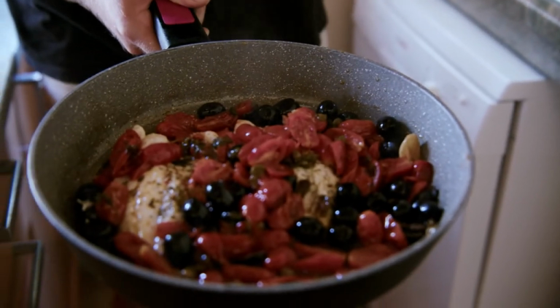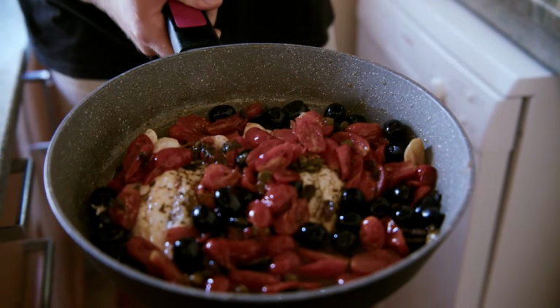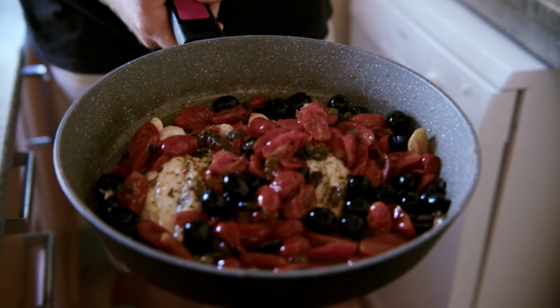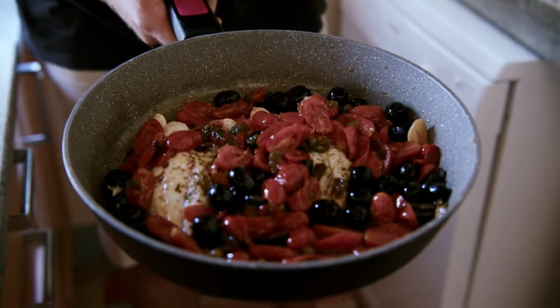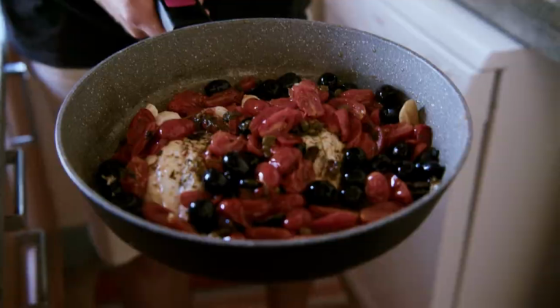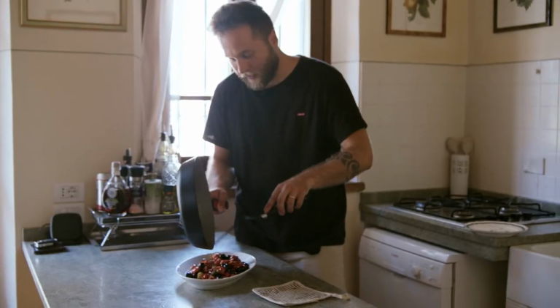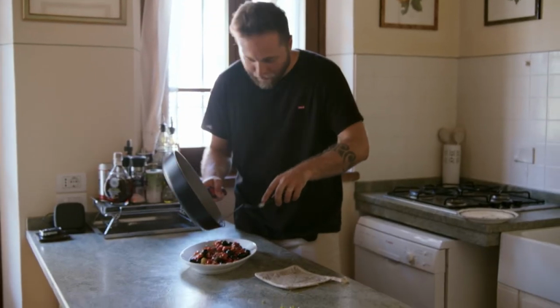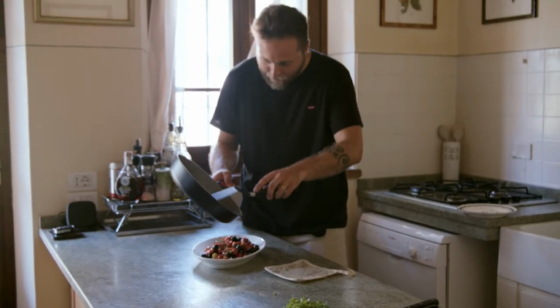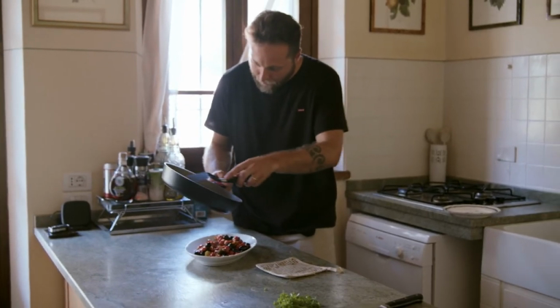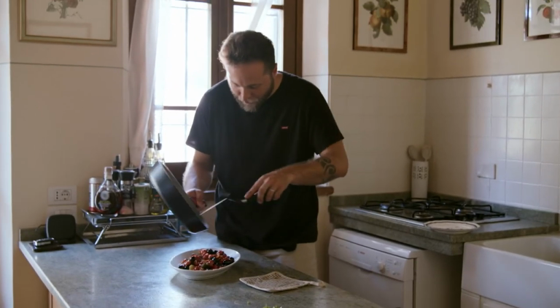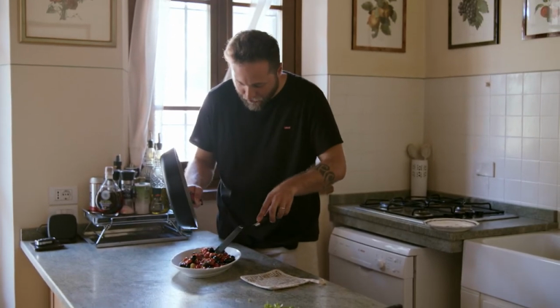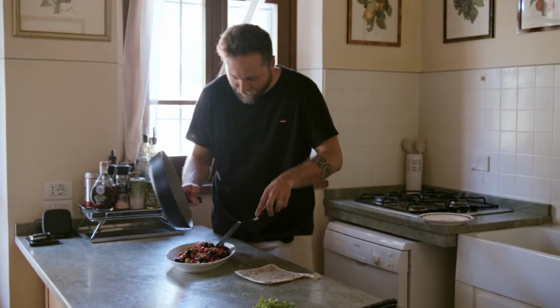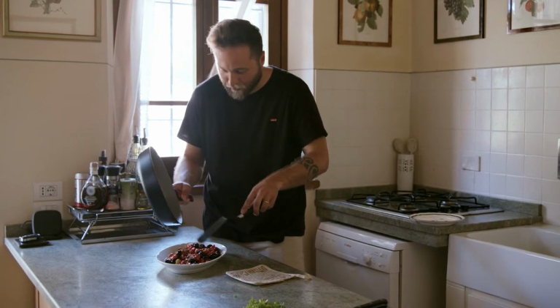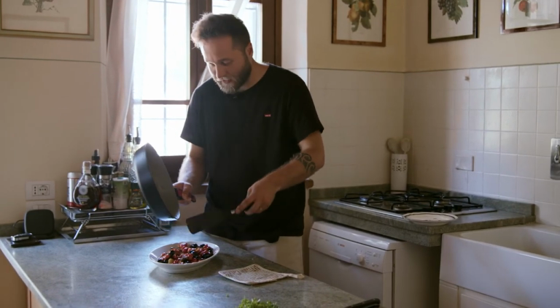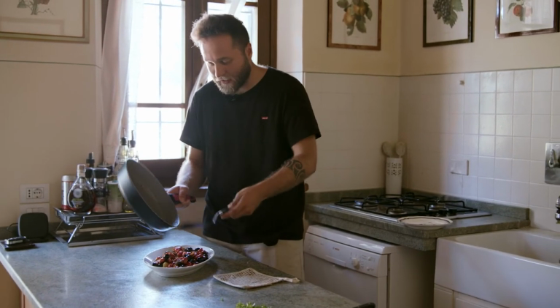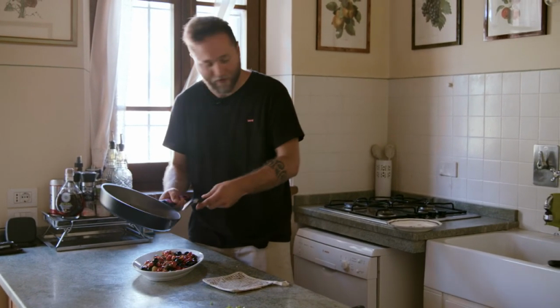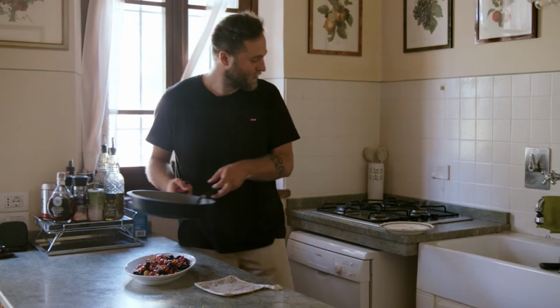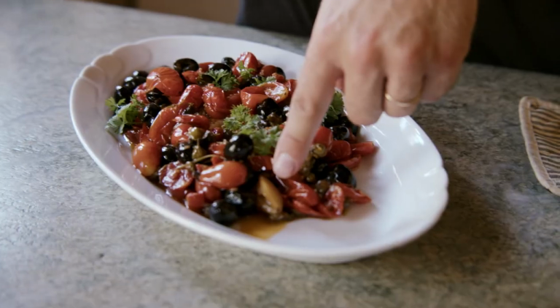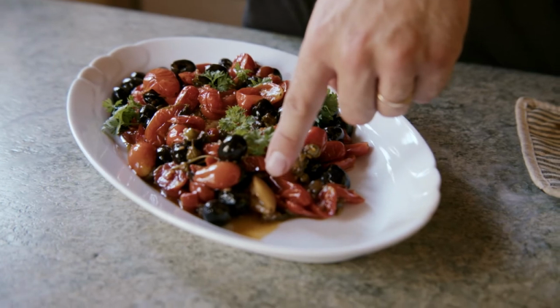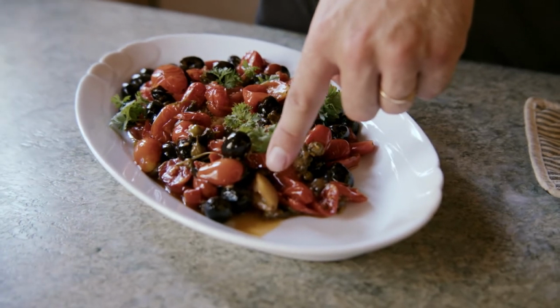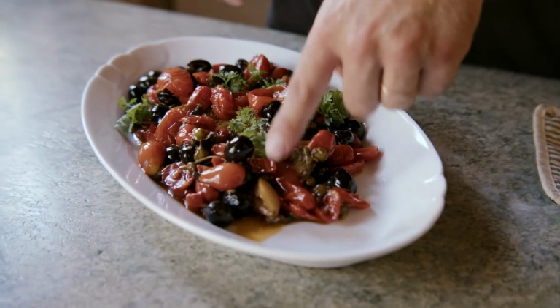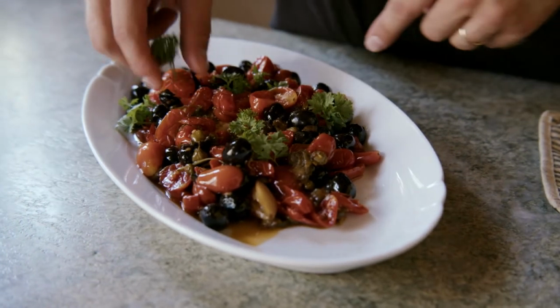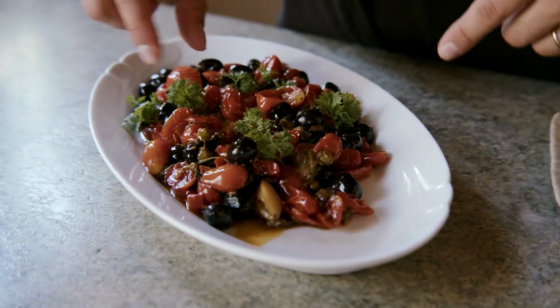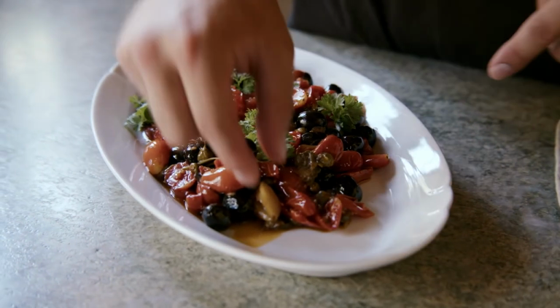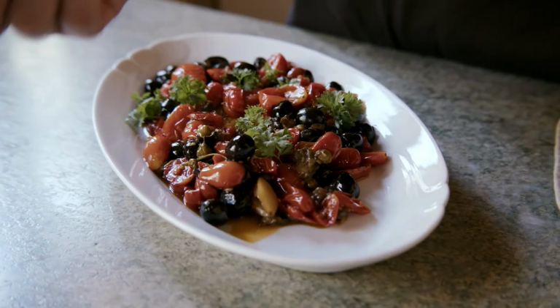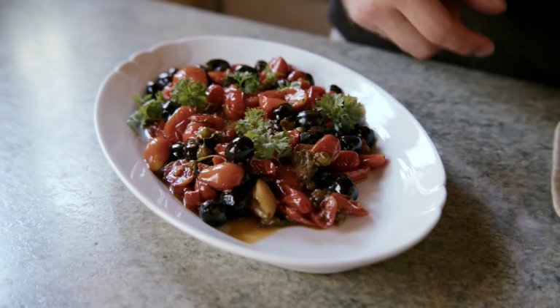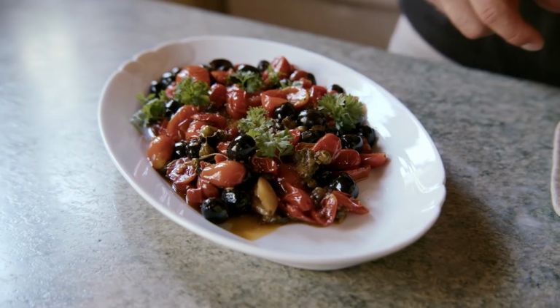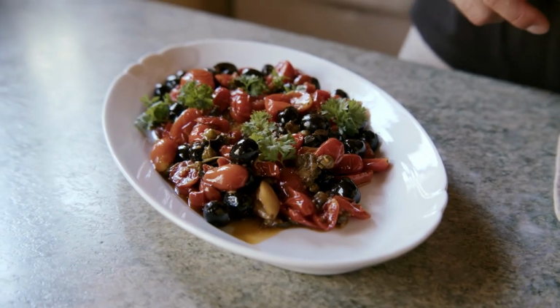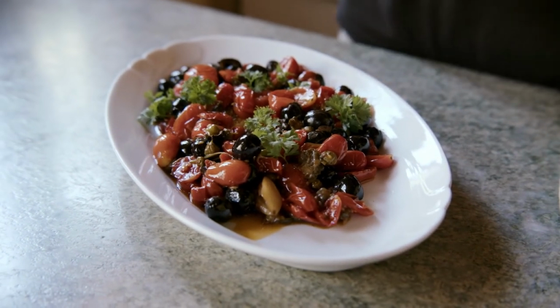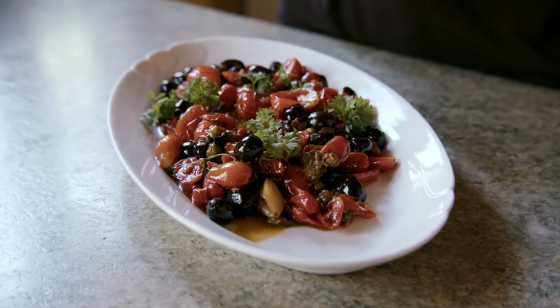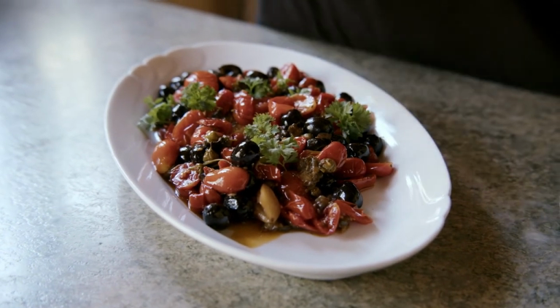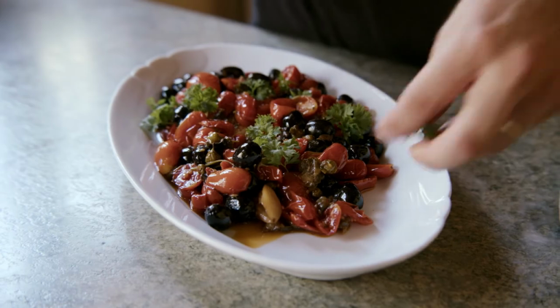Beautiful colors — can you believe this is our lunch? Oh my god. You see the garlic there — if you don't like it, you take it away. I love it, so I leave it.